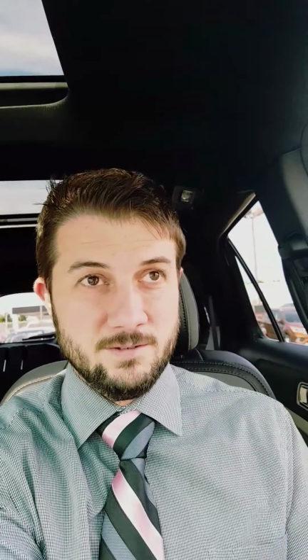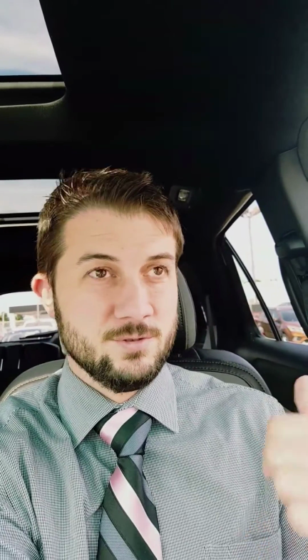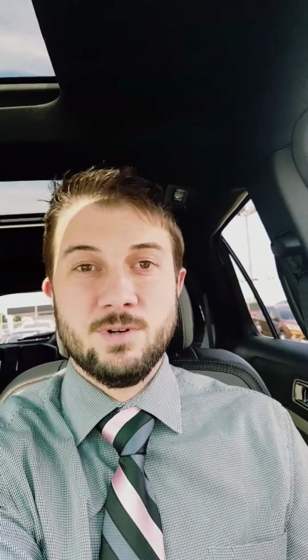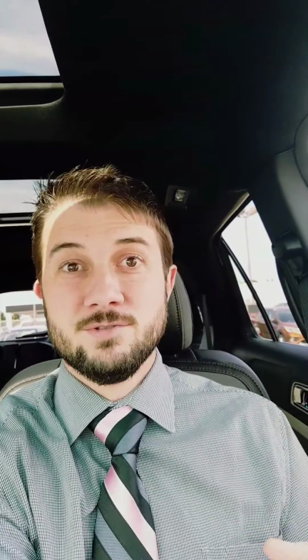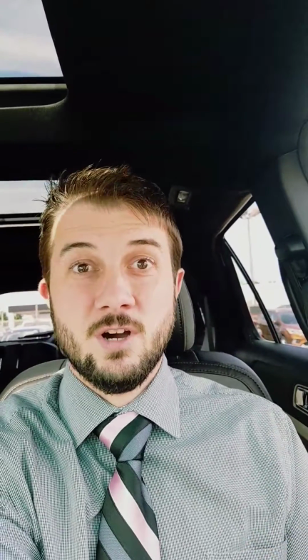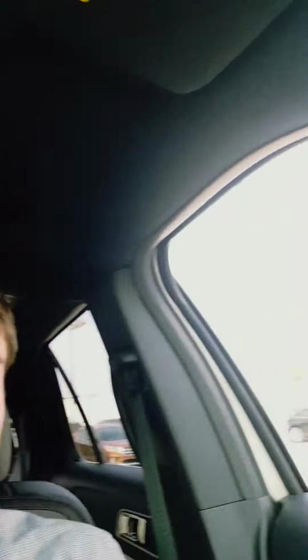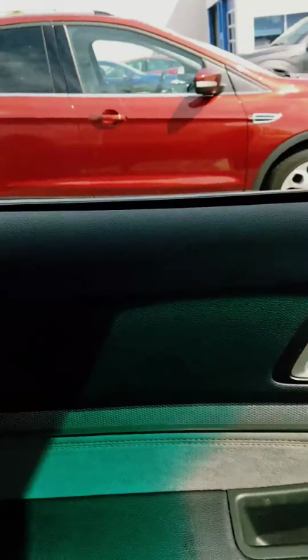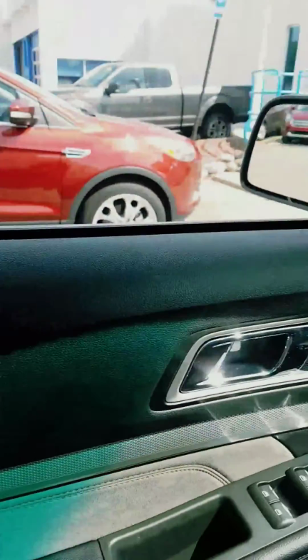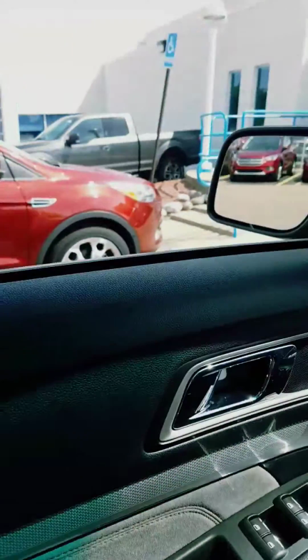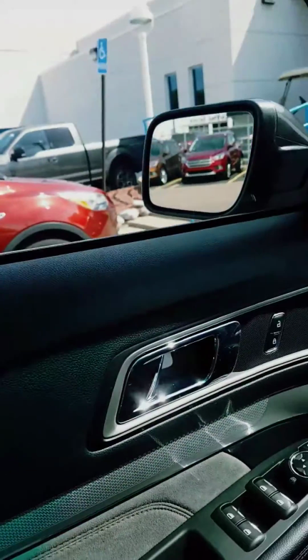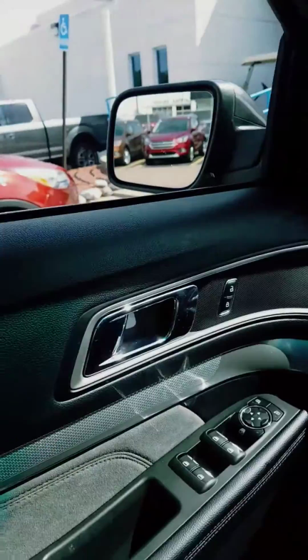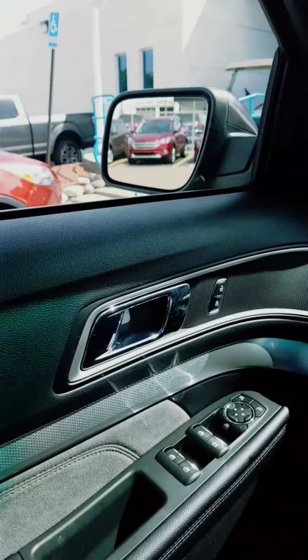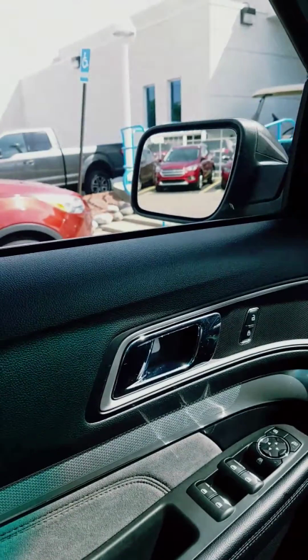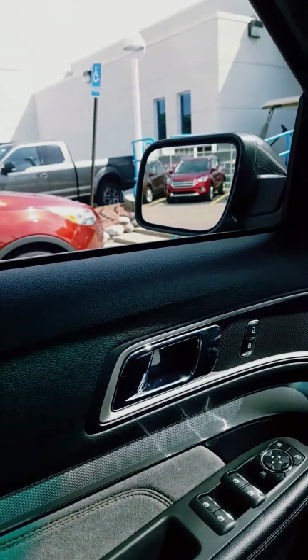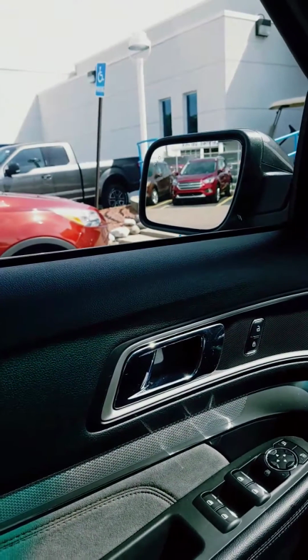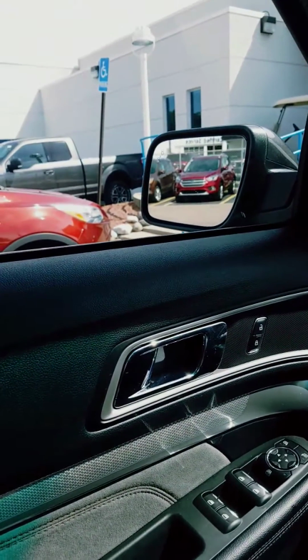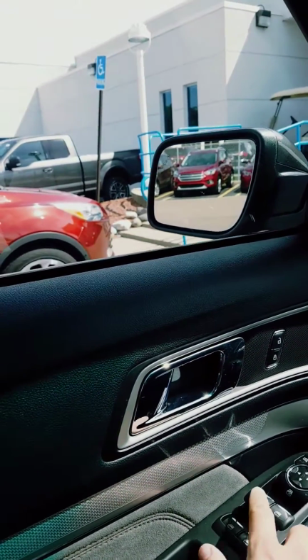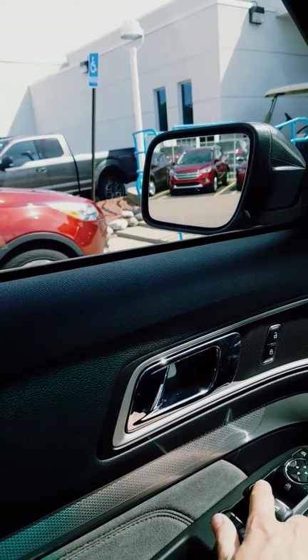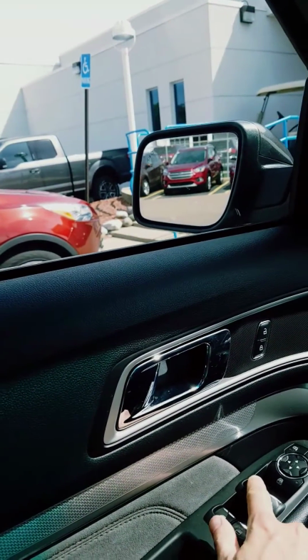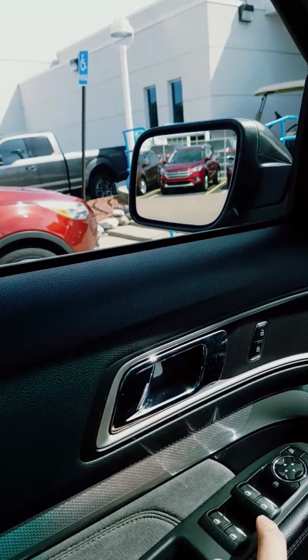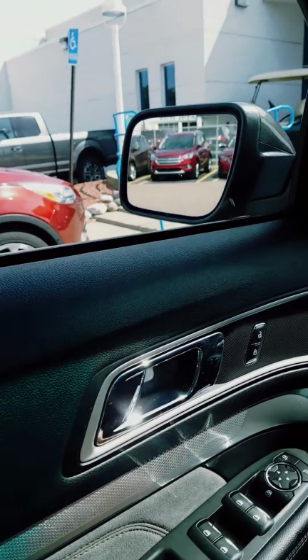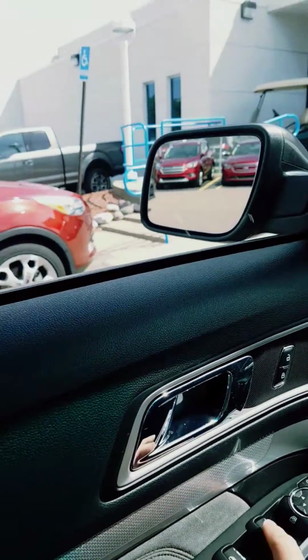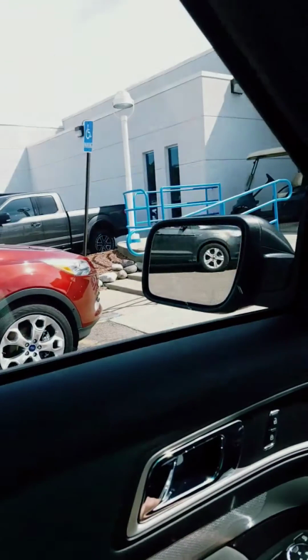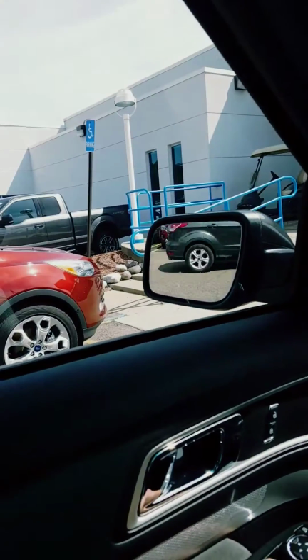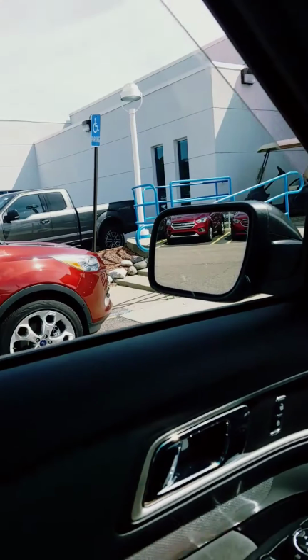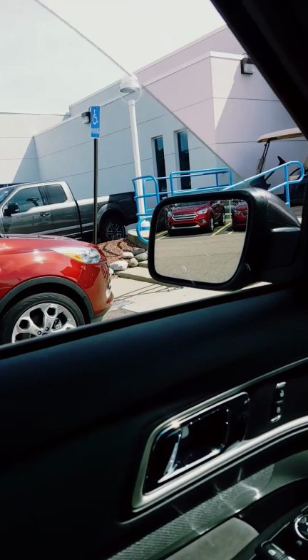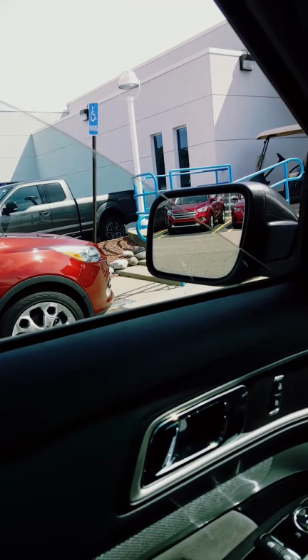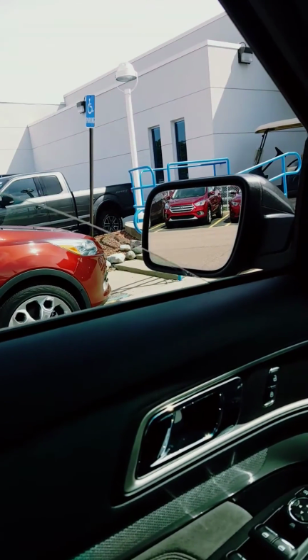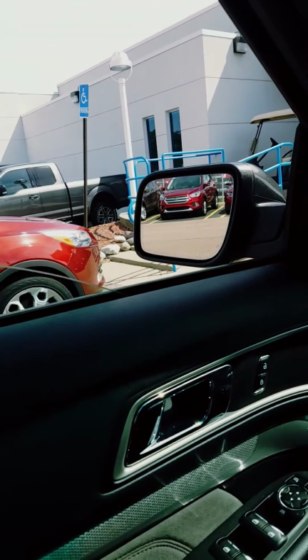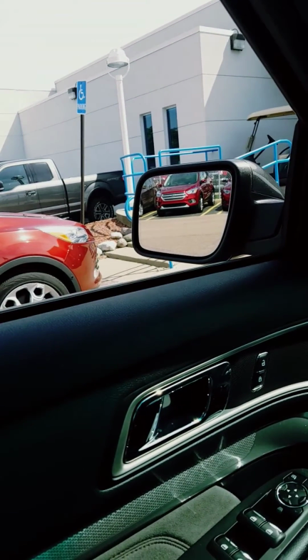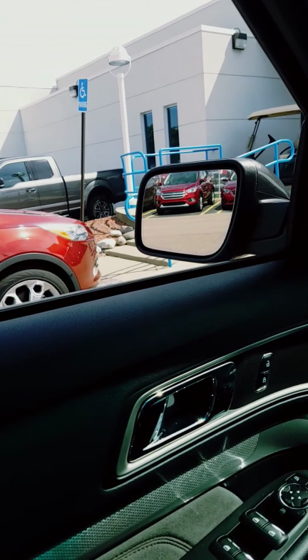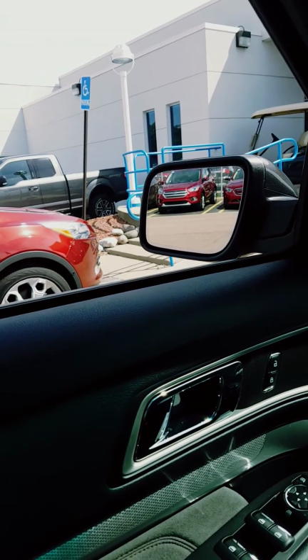I had to do this with somebody yesterday. This one is functioning properly, but we're going to use it to demonstrate. We're going to do the passenger driver's side front window. Obviously, you press, let go, and it runs all the way.